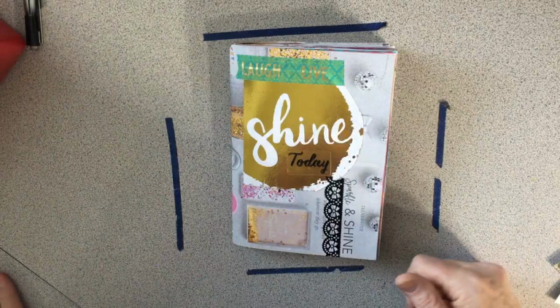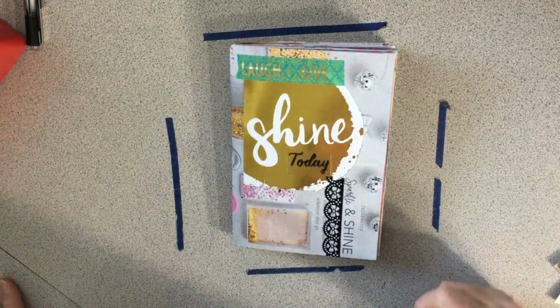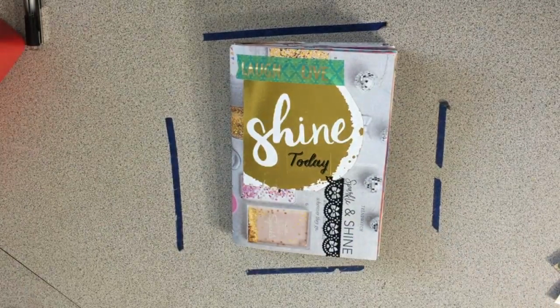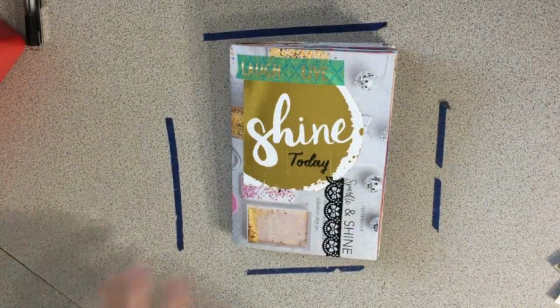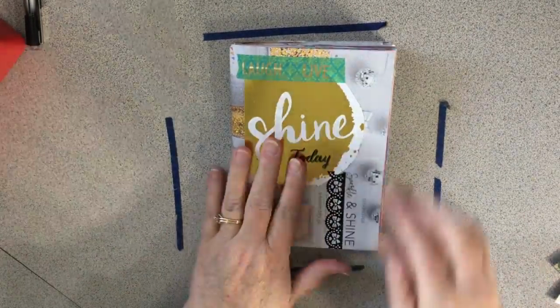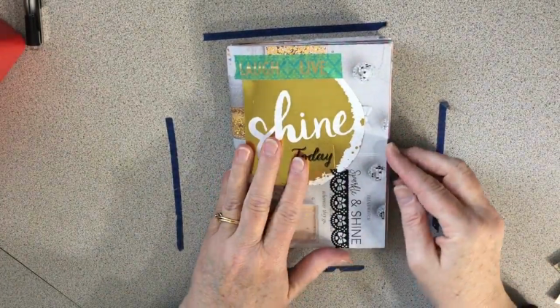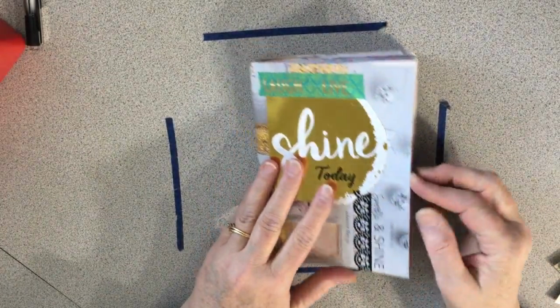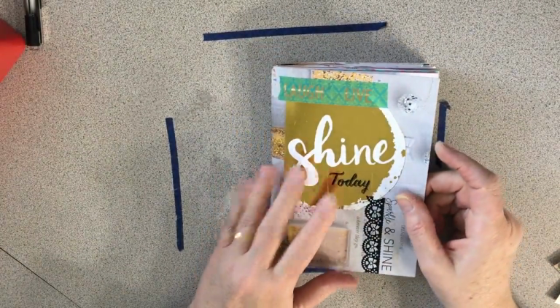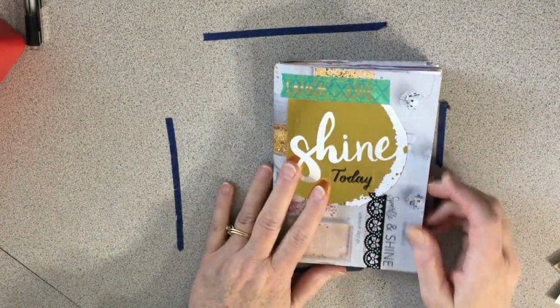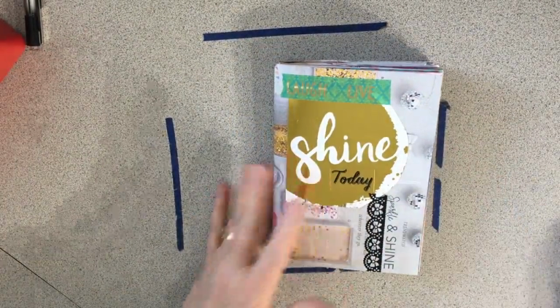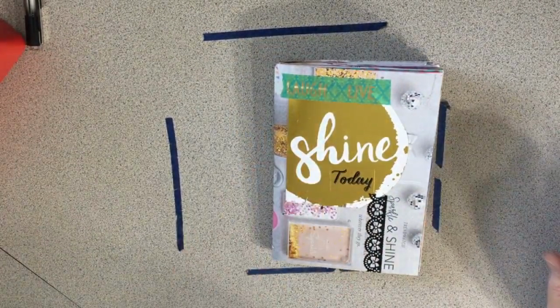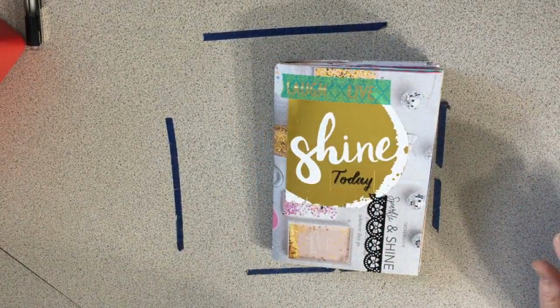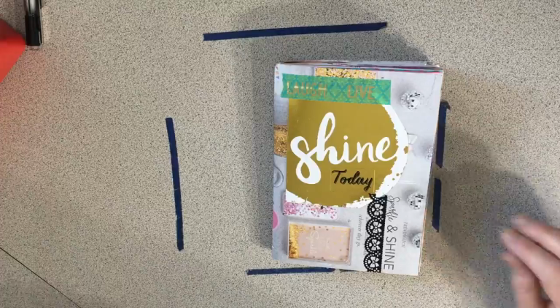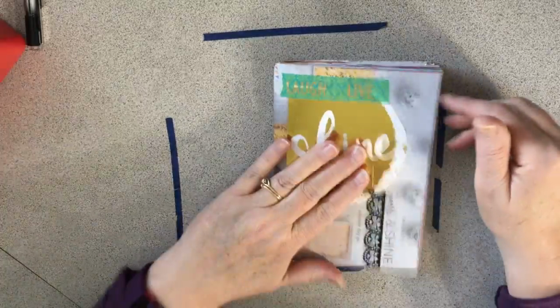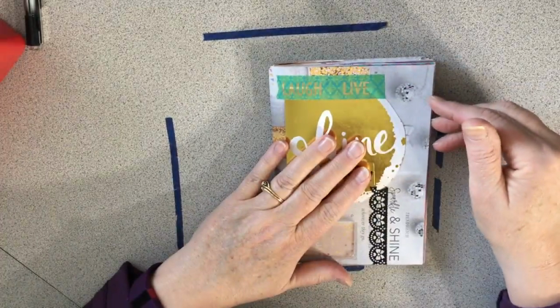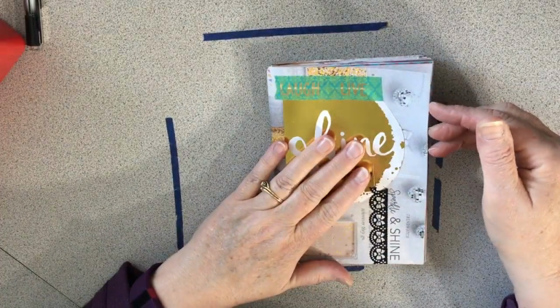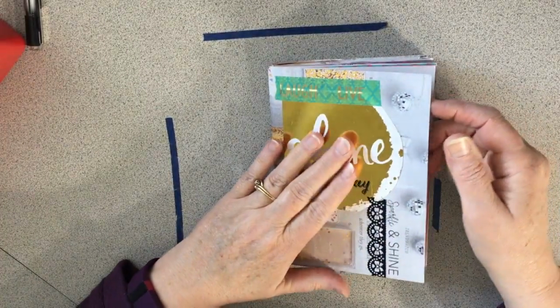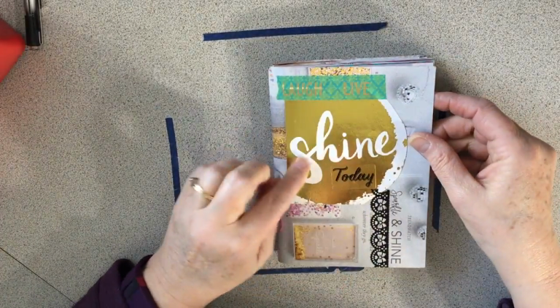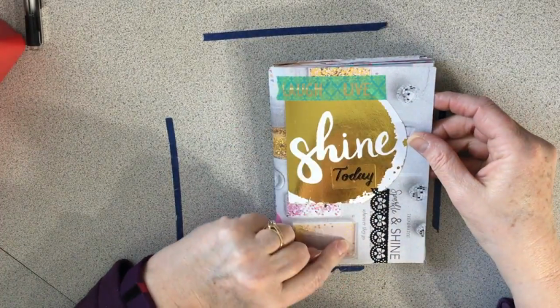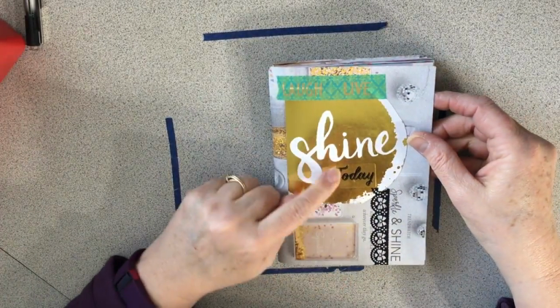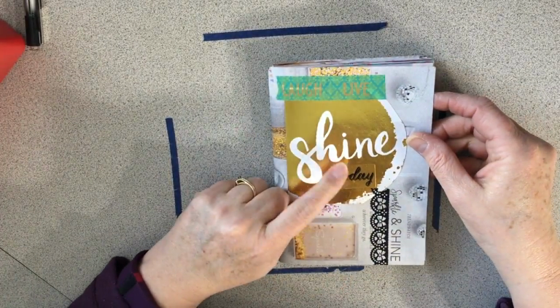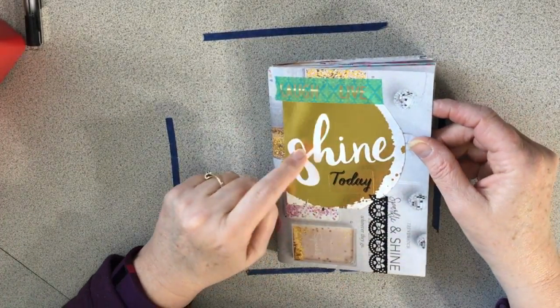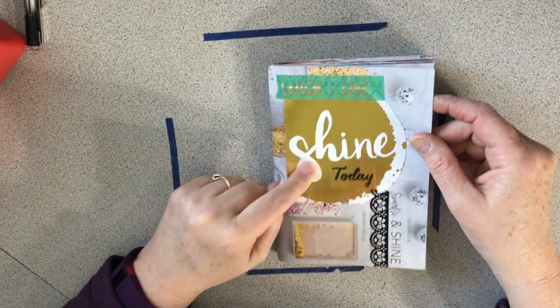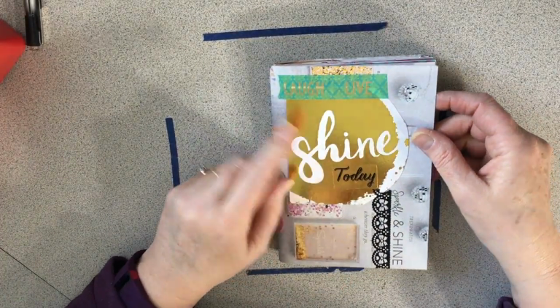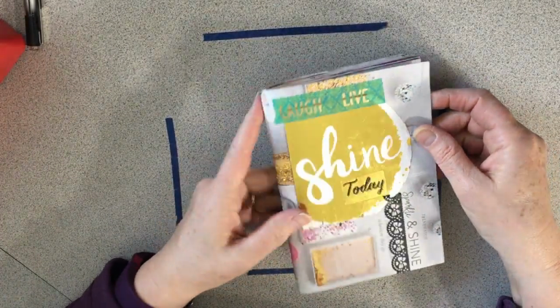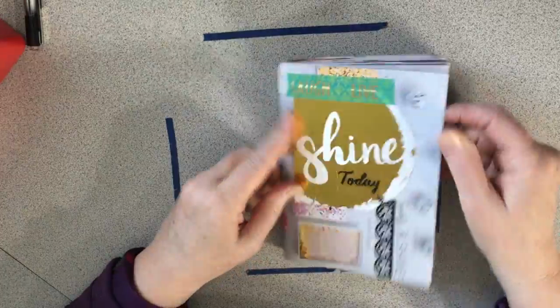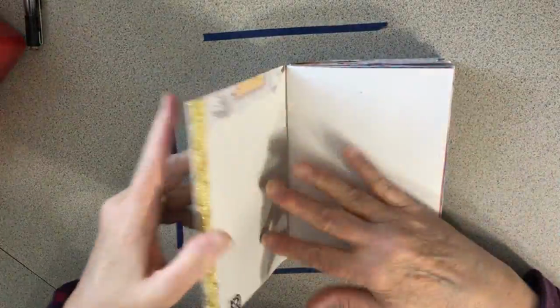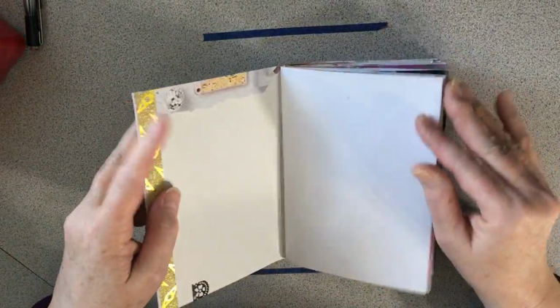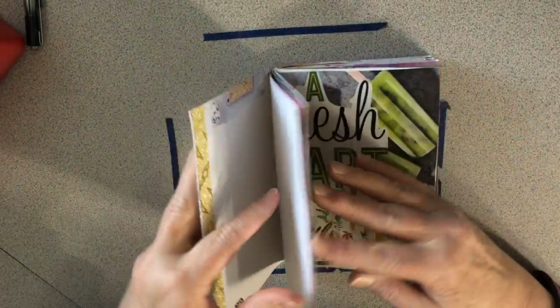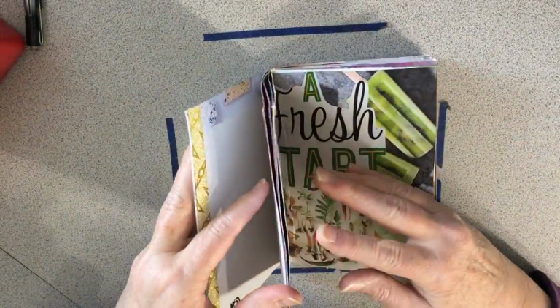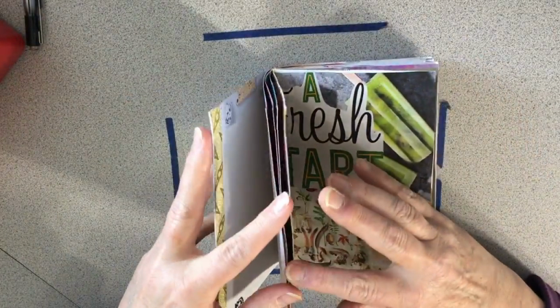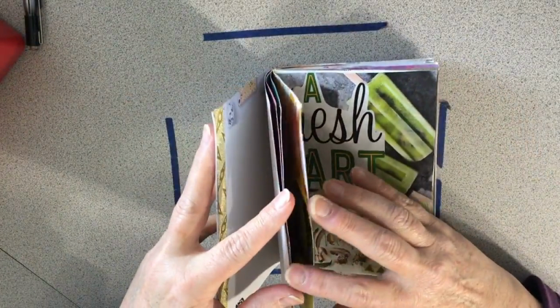Hello everyone, it is time for another Scrapping Wonders Design Team YouTube. And I'm going to continue working in my collage, or rainbow collage journal.